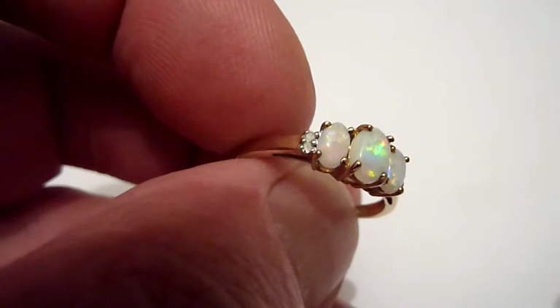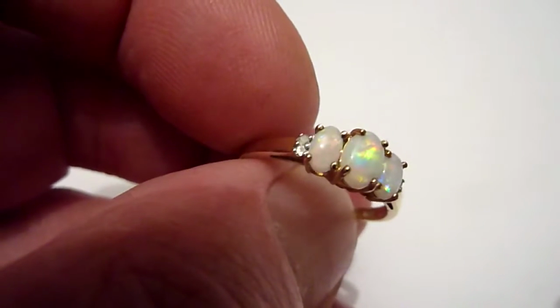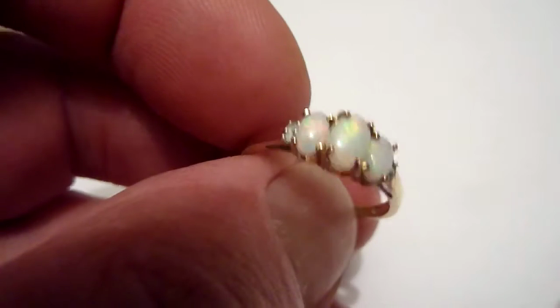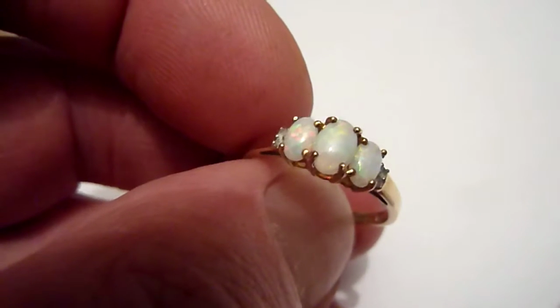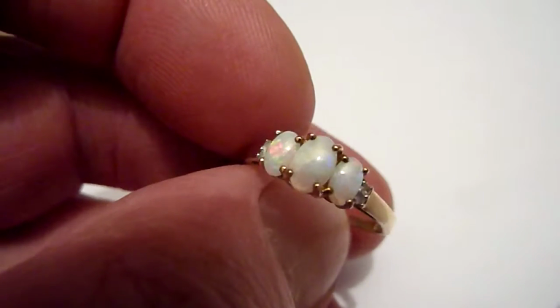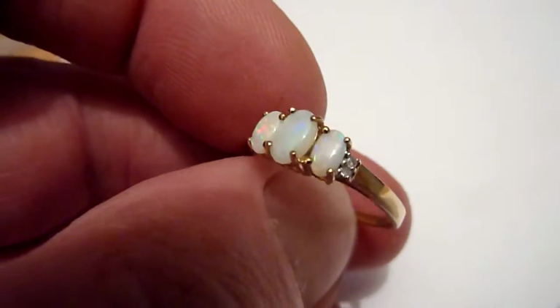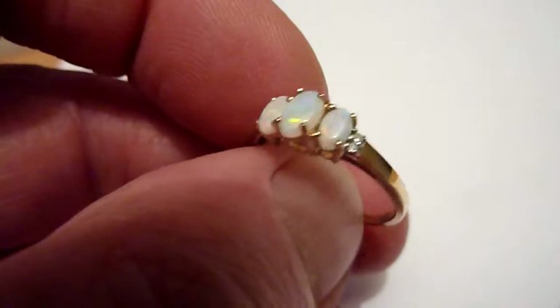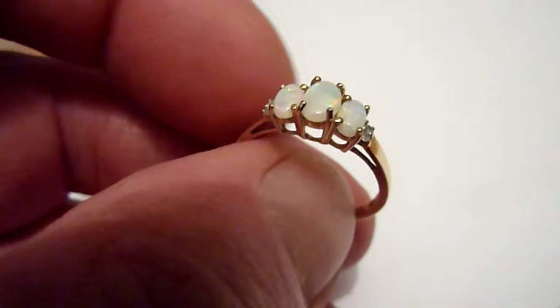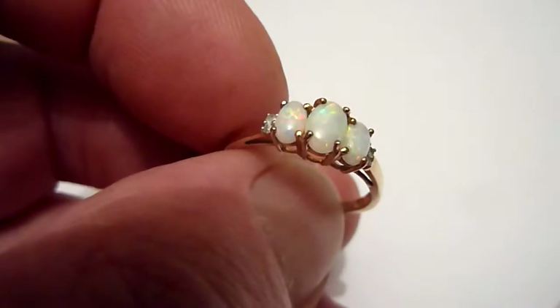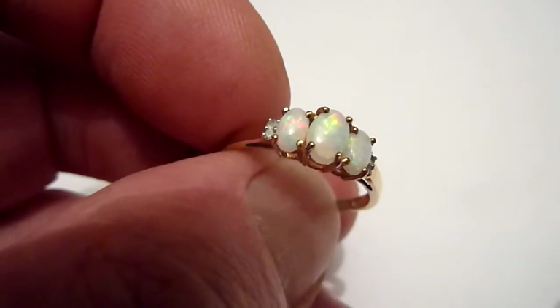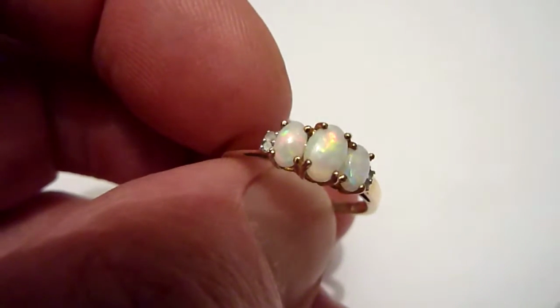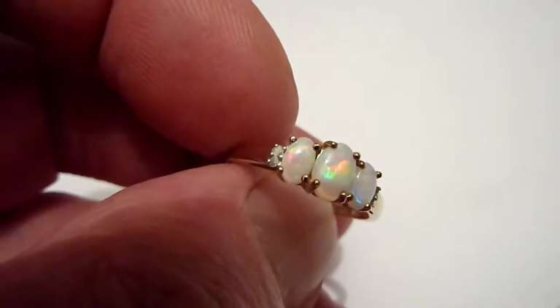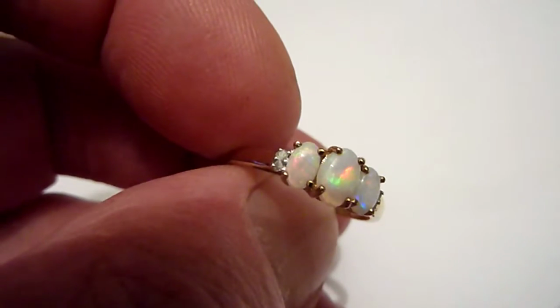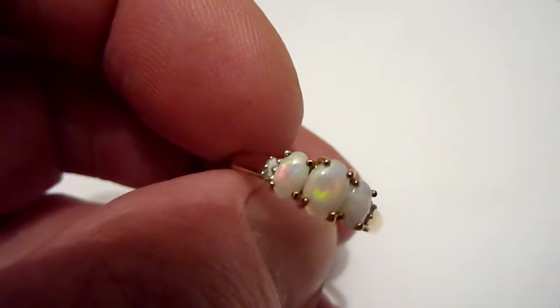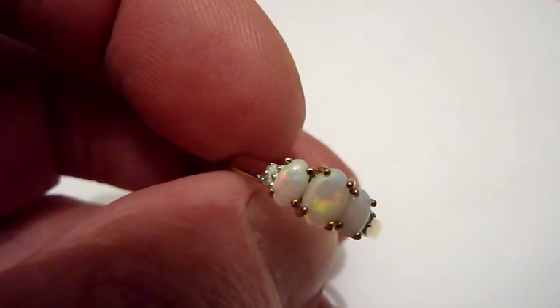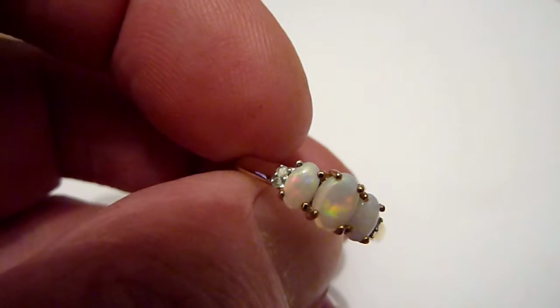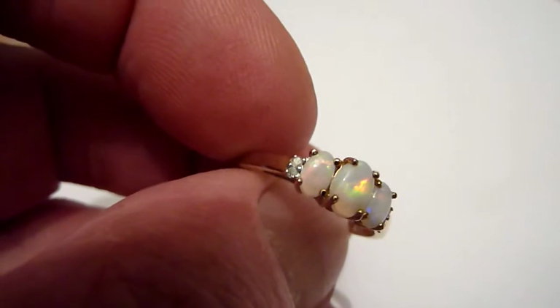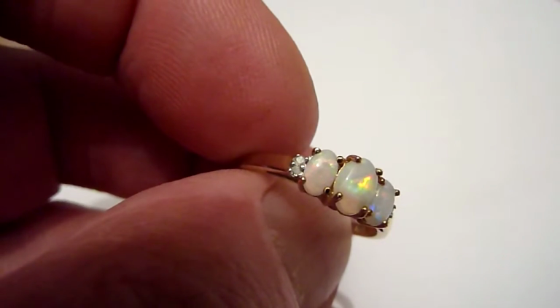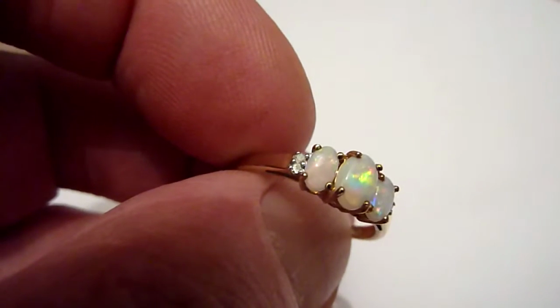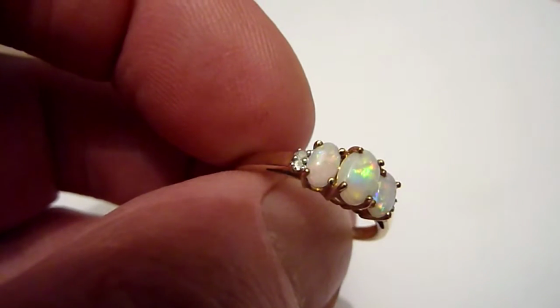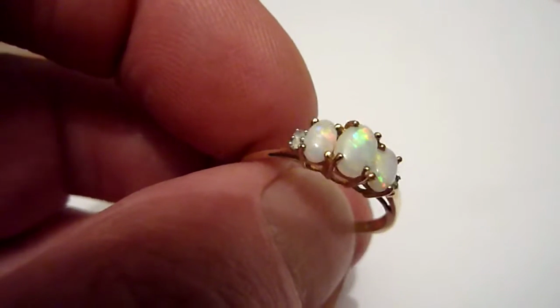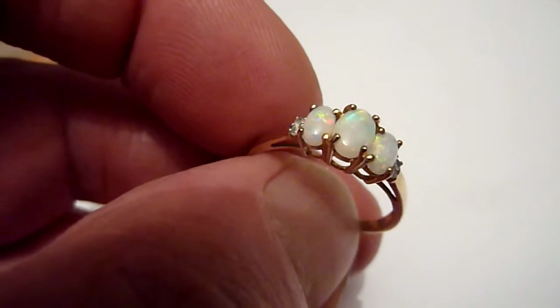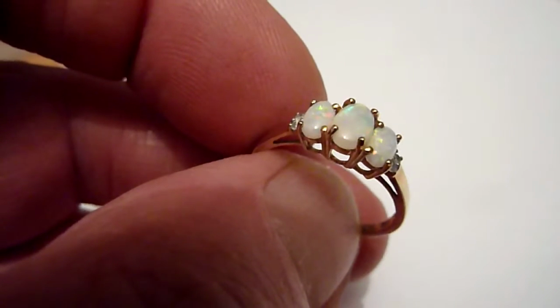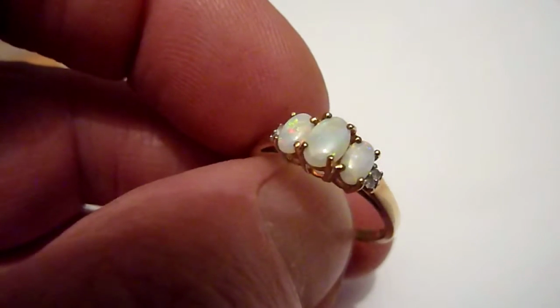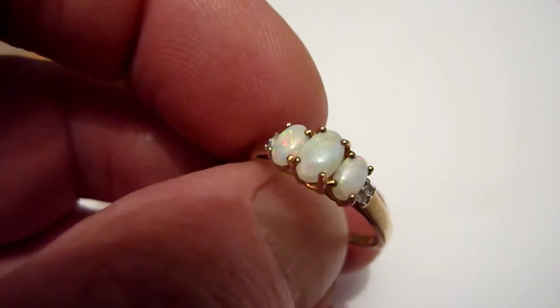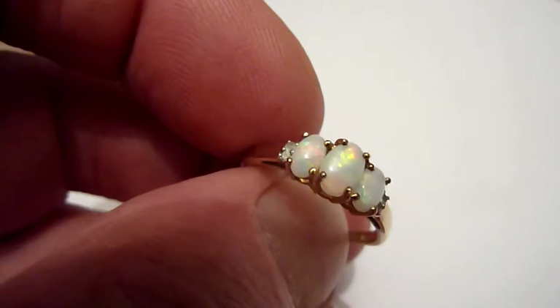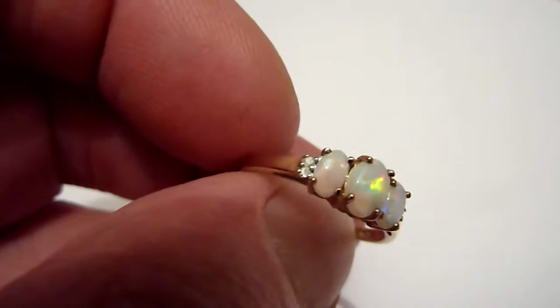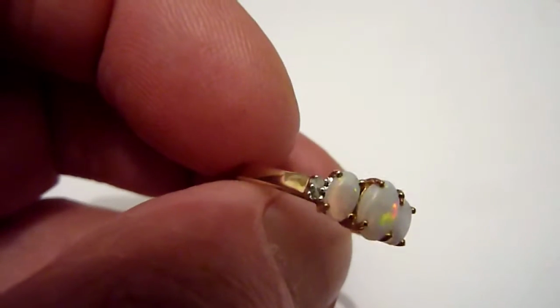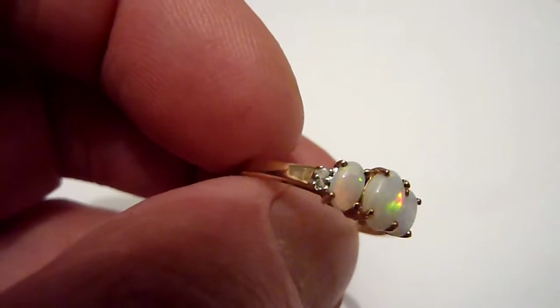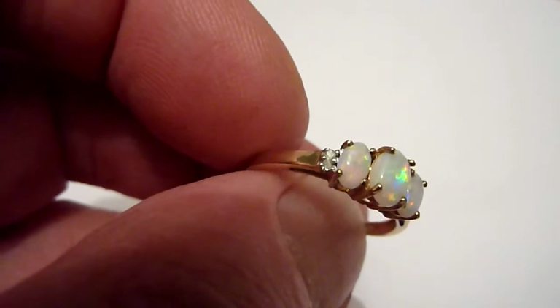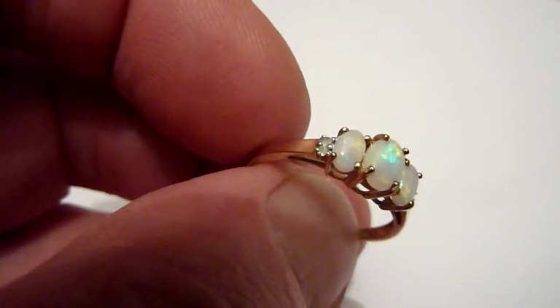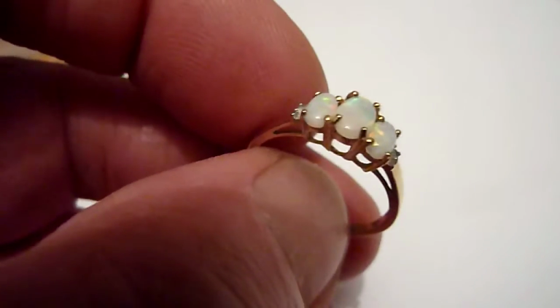From the look of them, they would have come from the Coober Pedy mines of Australia, with these flashes of blue, yellow, red and green over a grey background. On either side are two small diamonds.